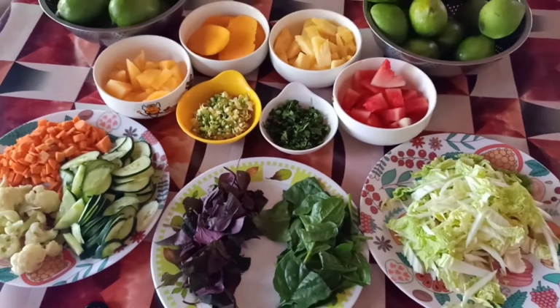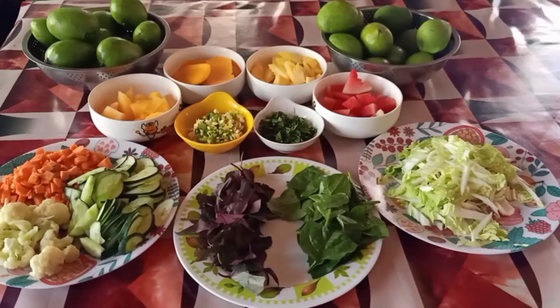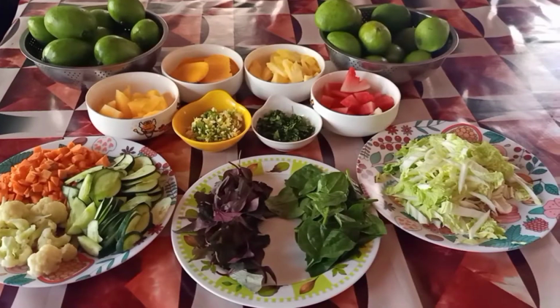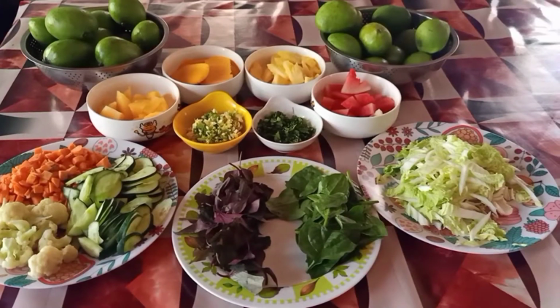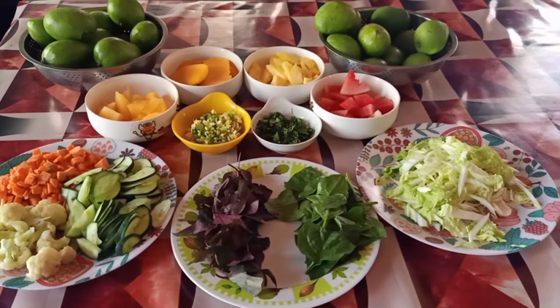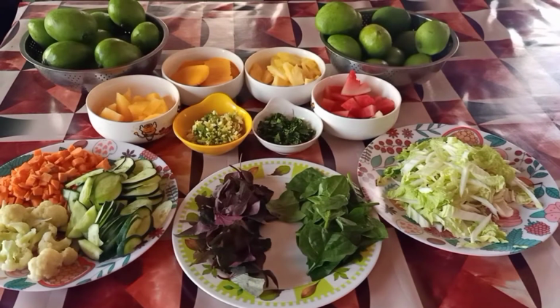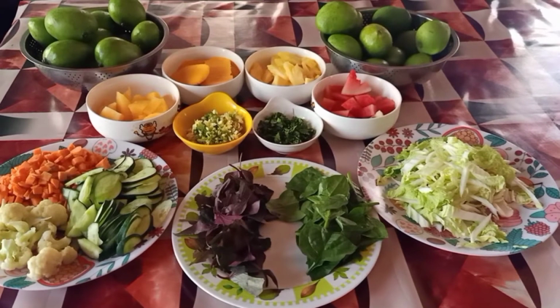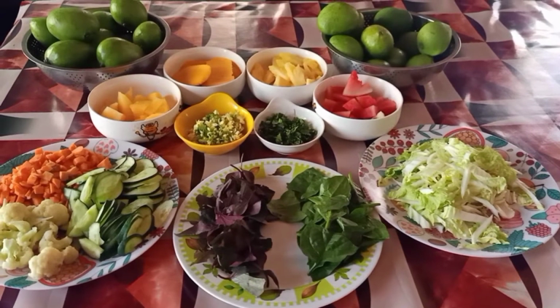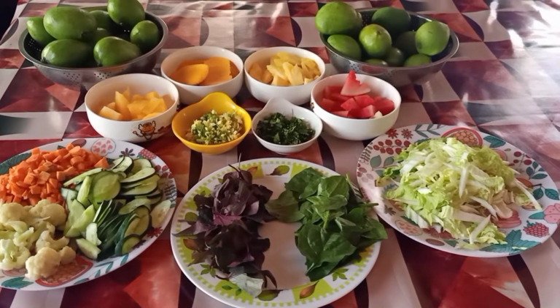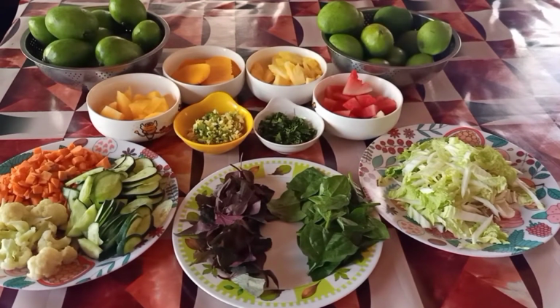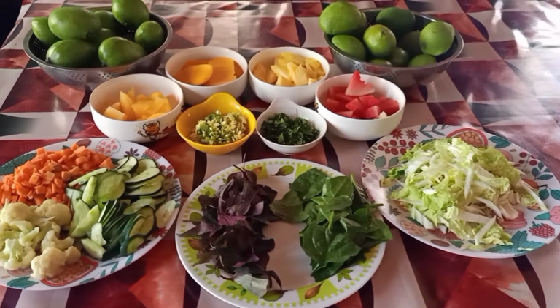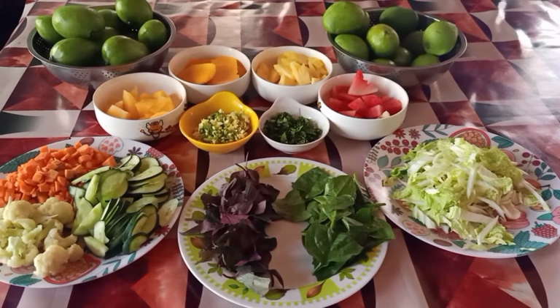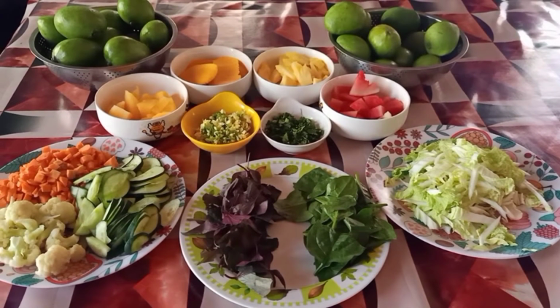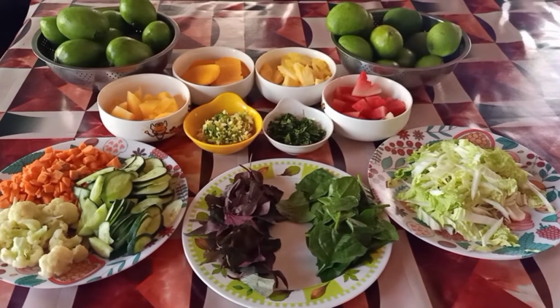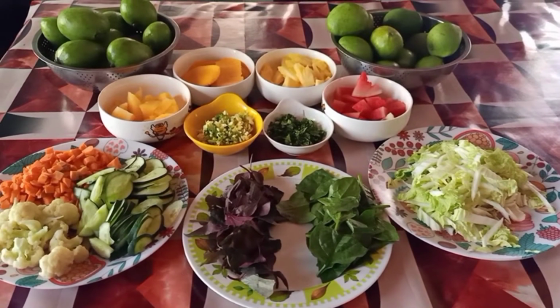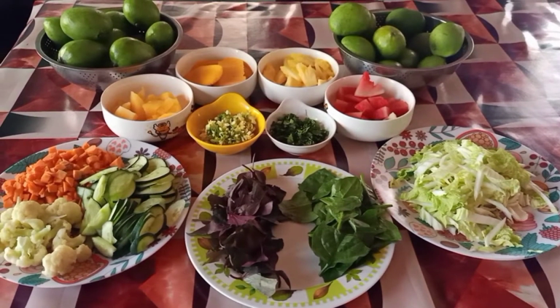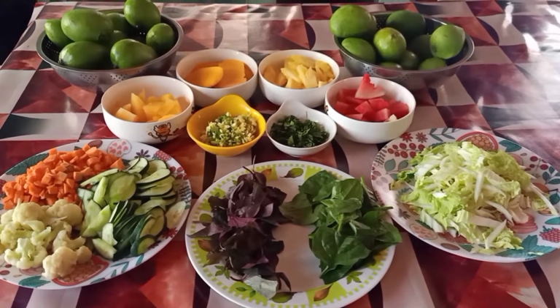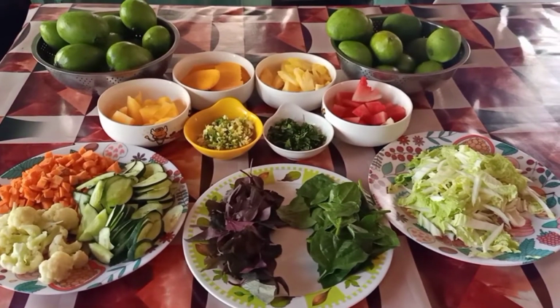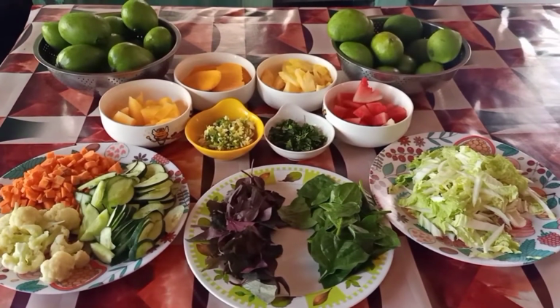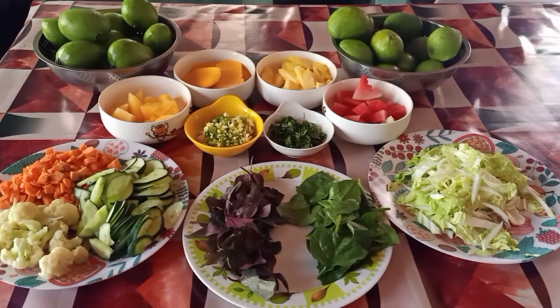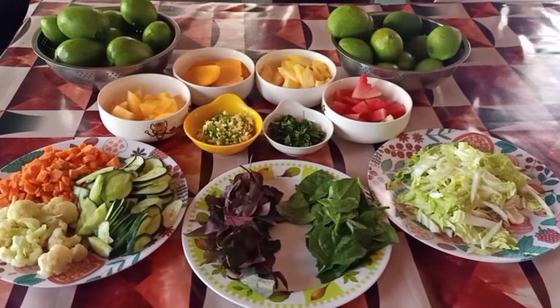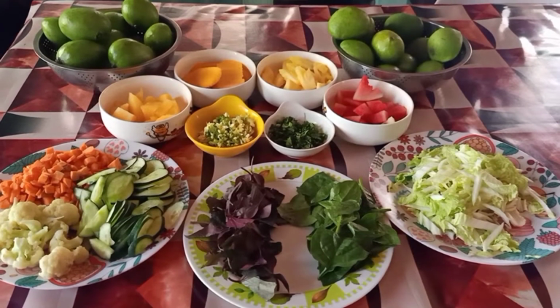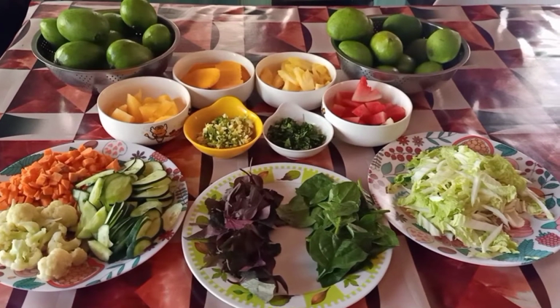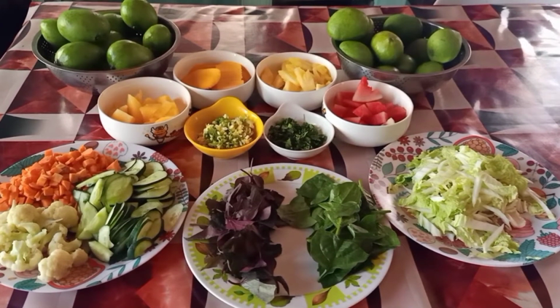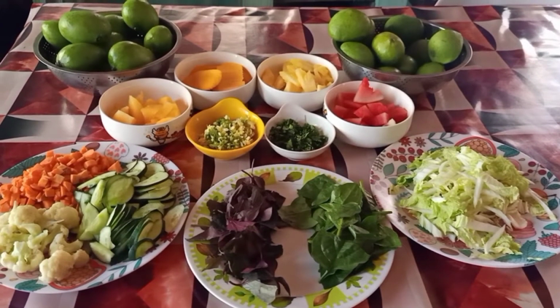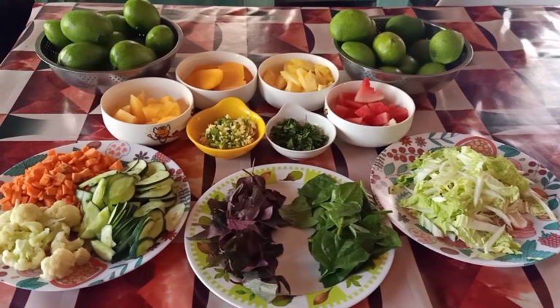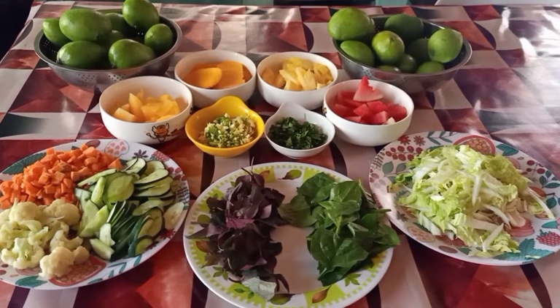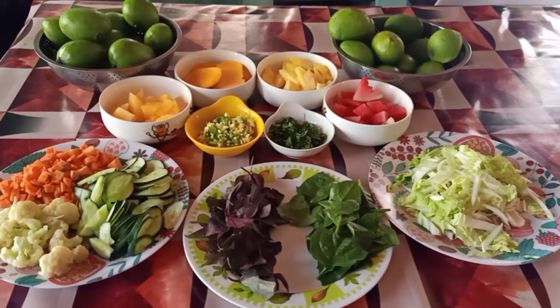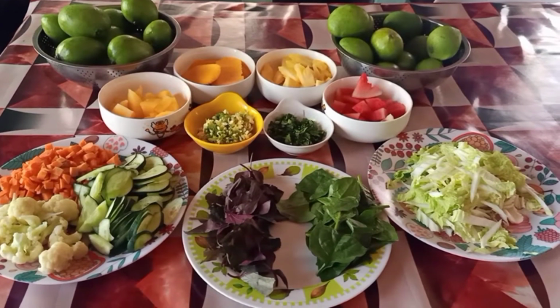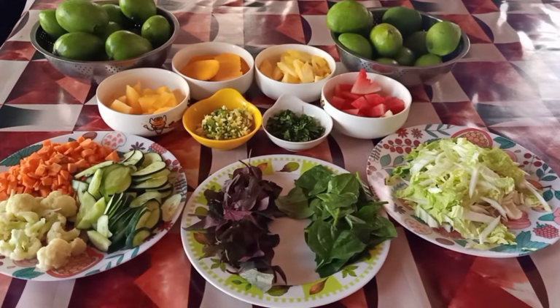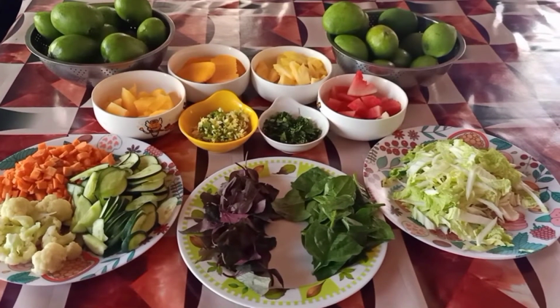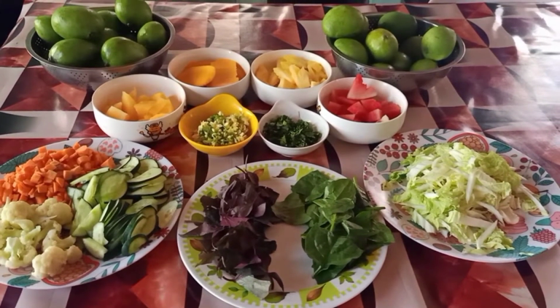Hello guys, welcome to my vlog. This is SomeExpoTV at meron tayong gagawin na salad guys, vegetables and fruits. Ang halo-haloin natin at gagawin natin salad guys.